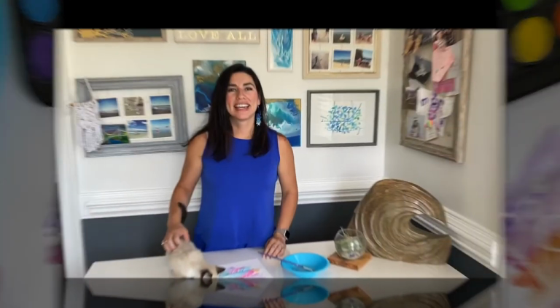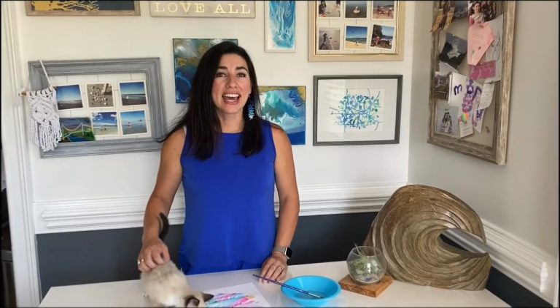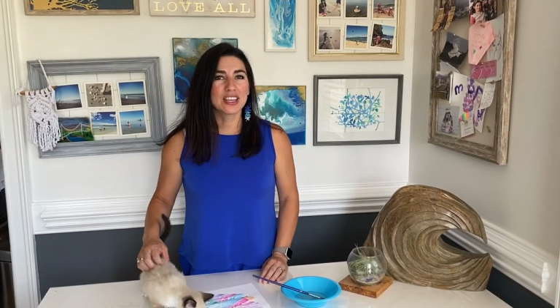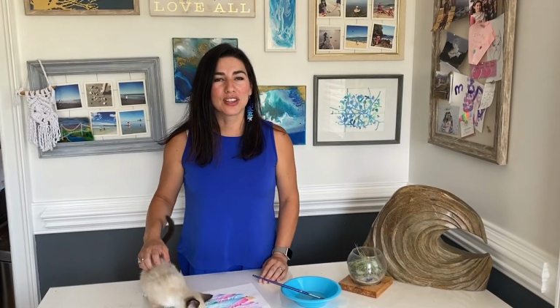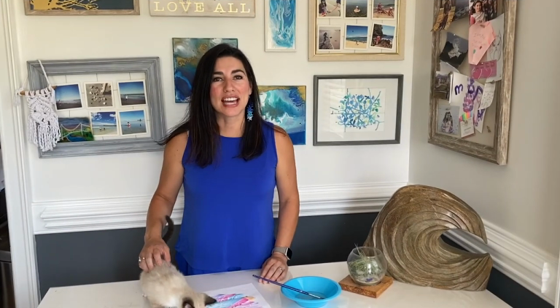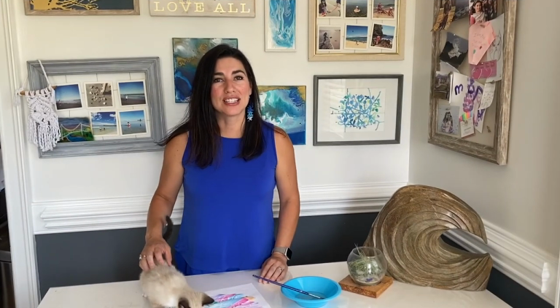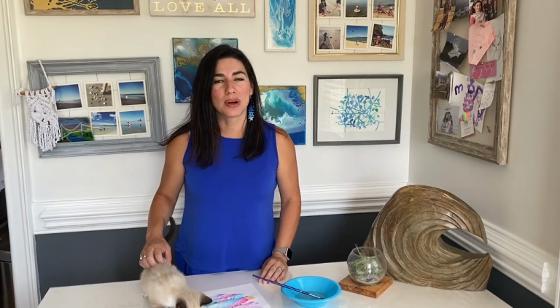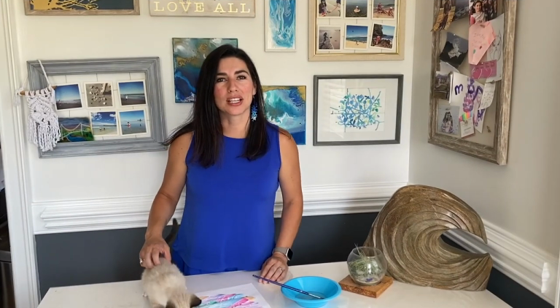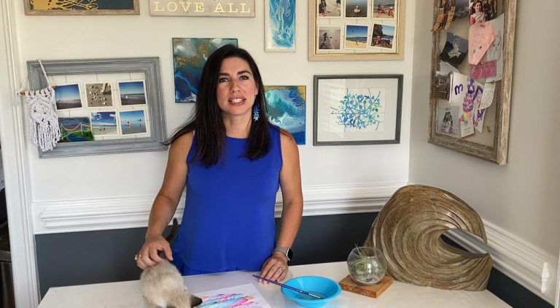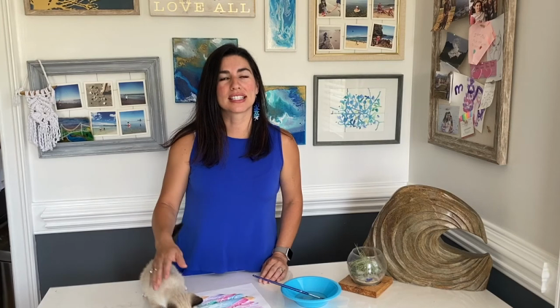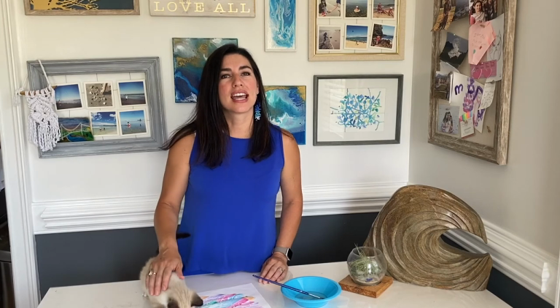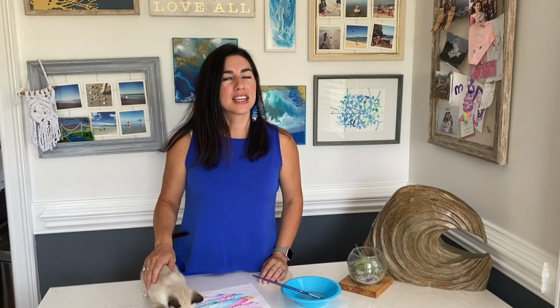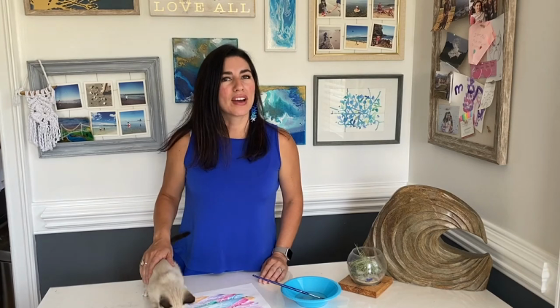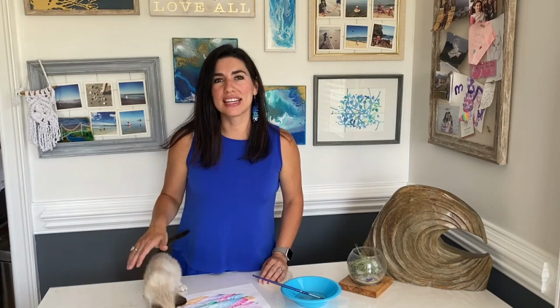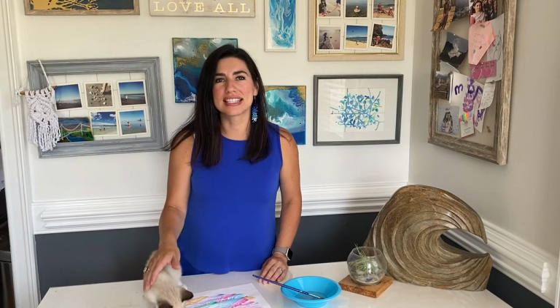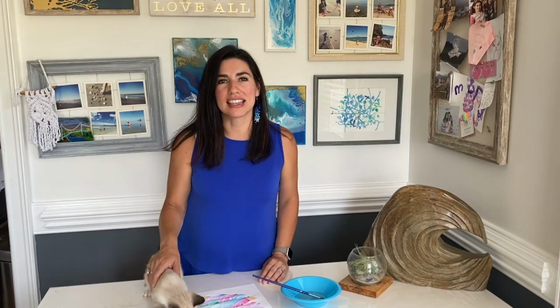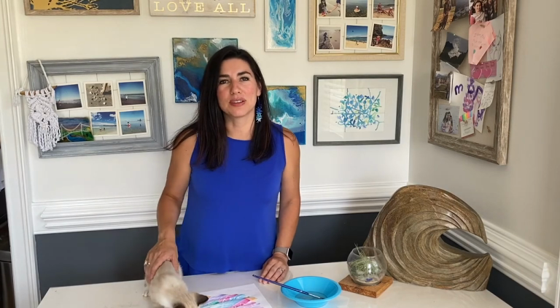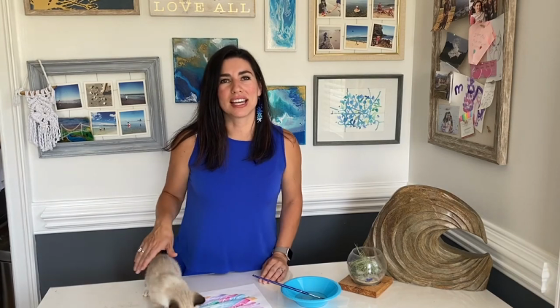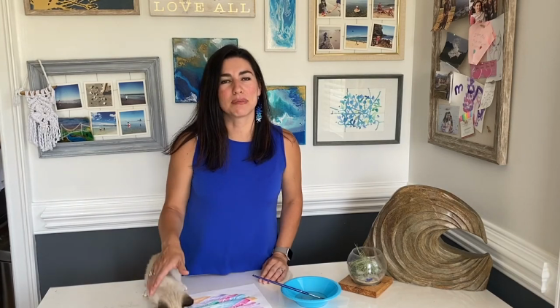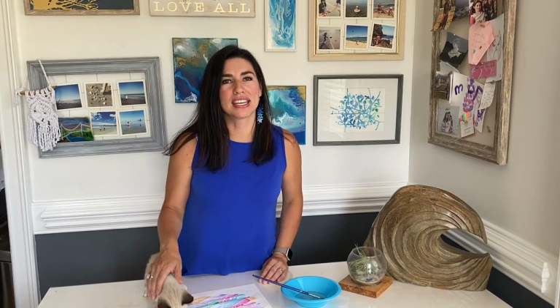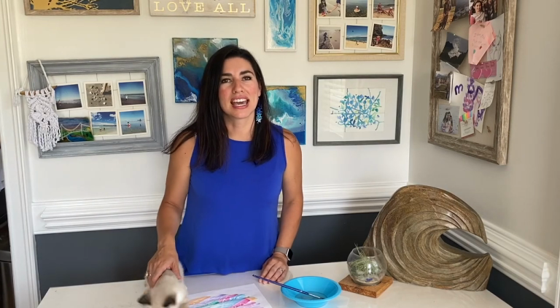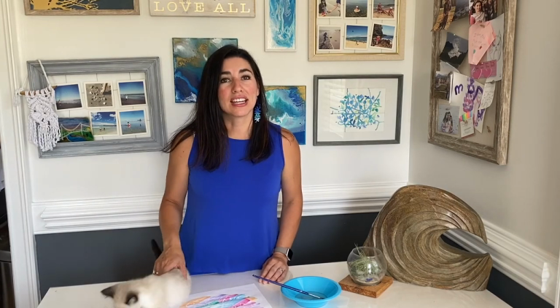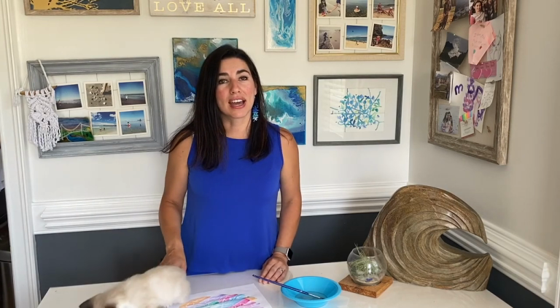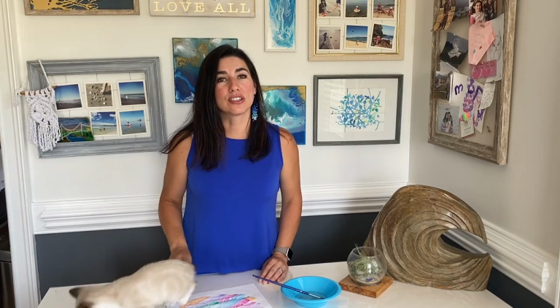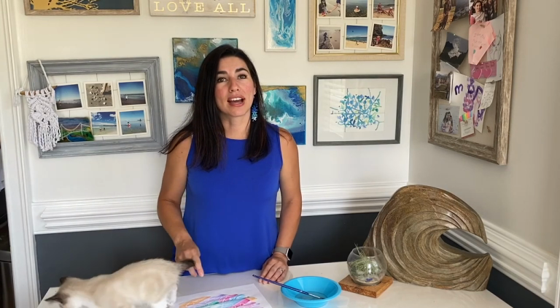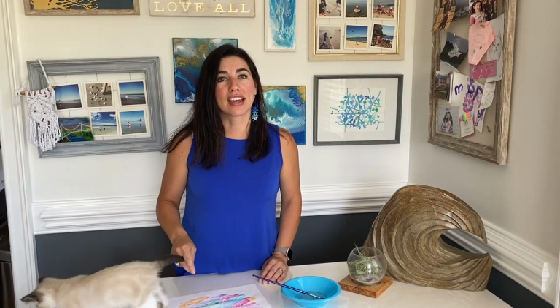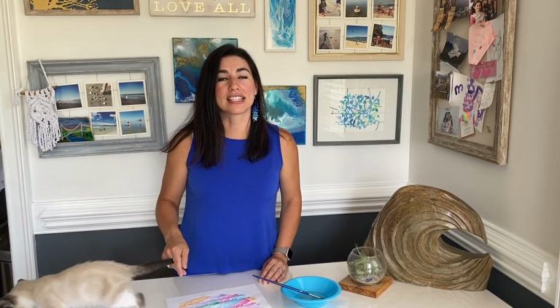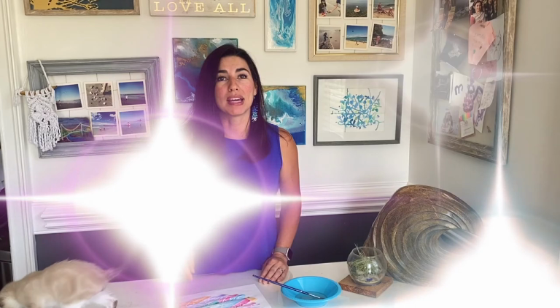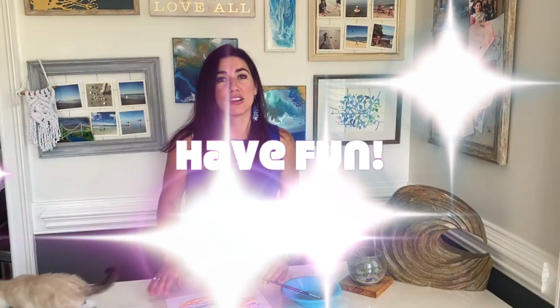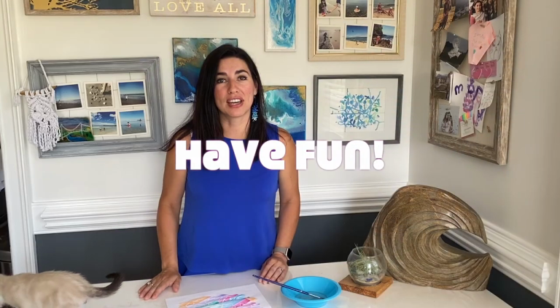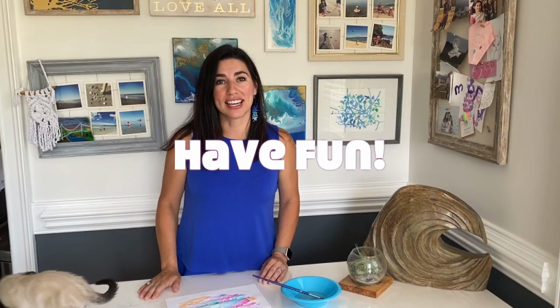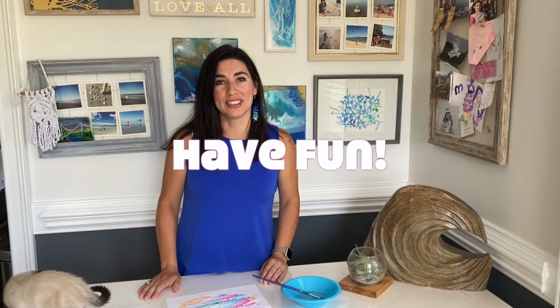Now that you've learned how to do watercolor resist, think about any design that you would like to make and go ahead and try your hand at making your very own.